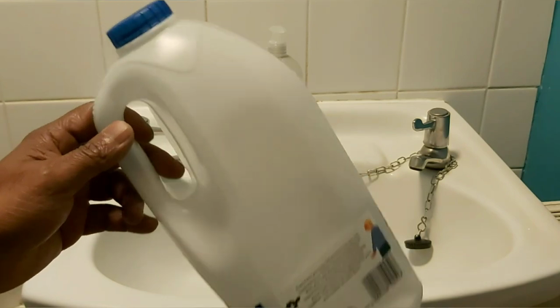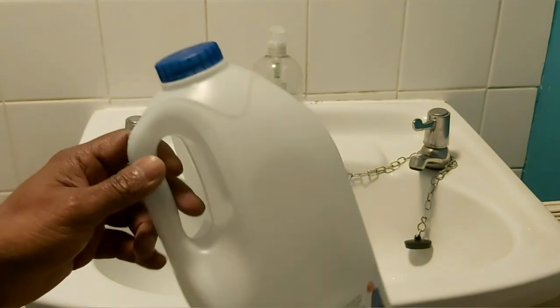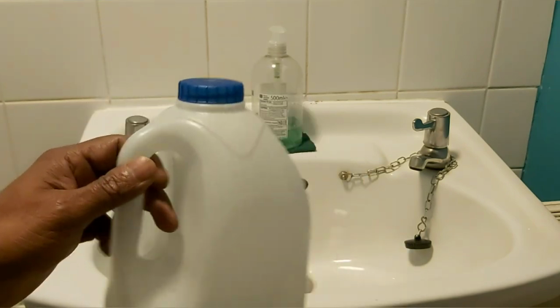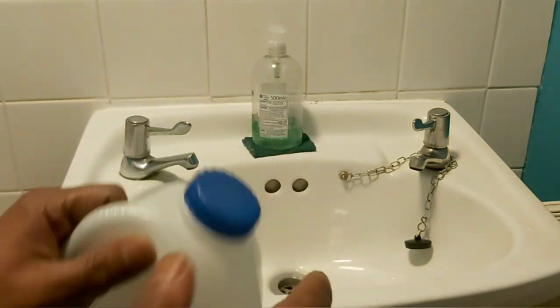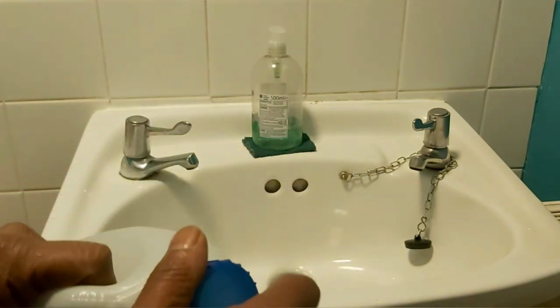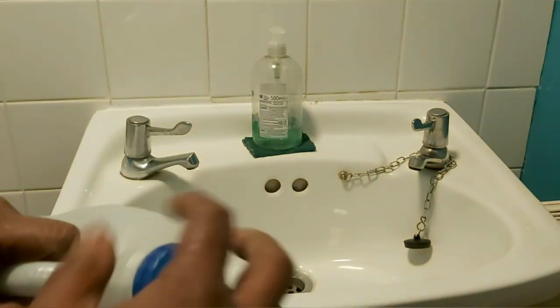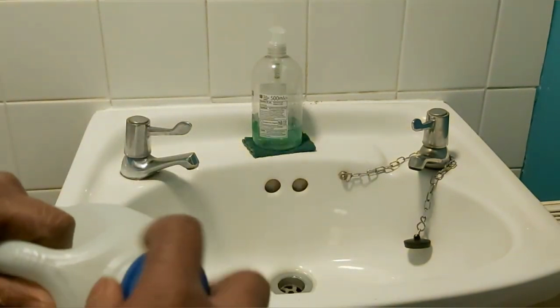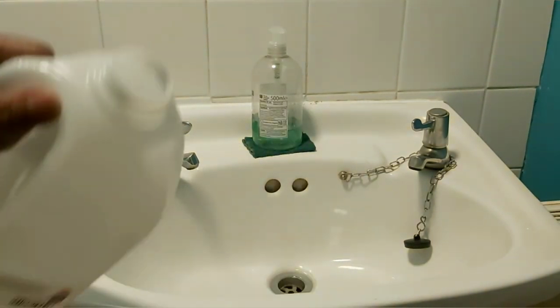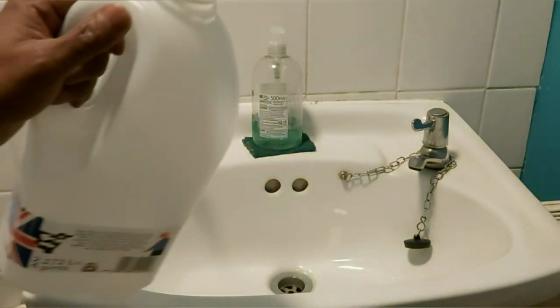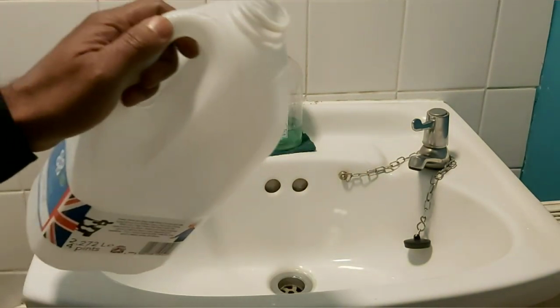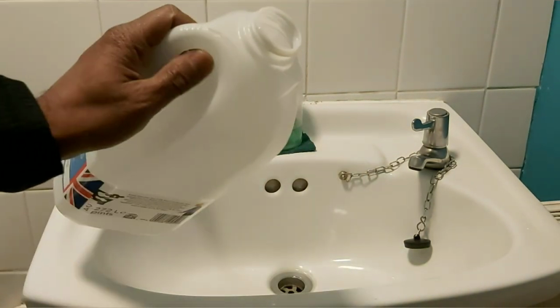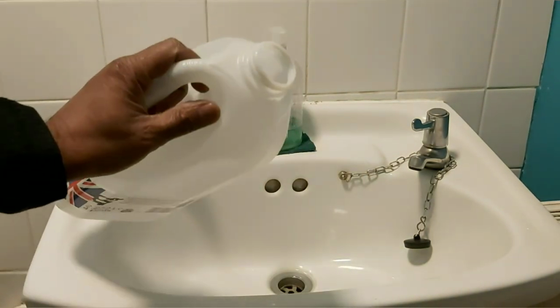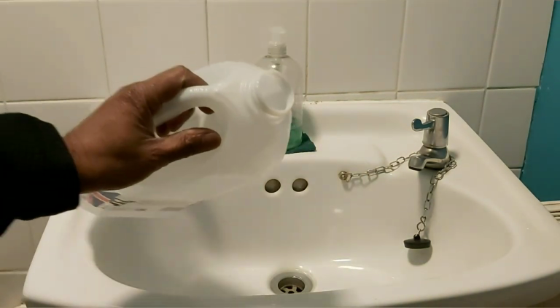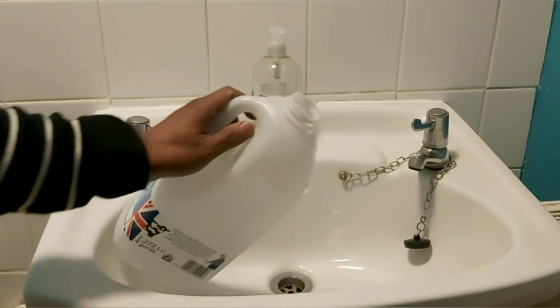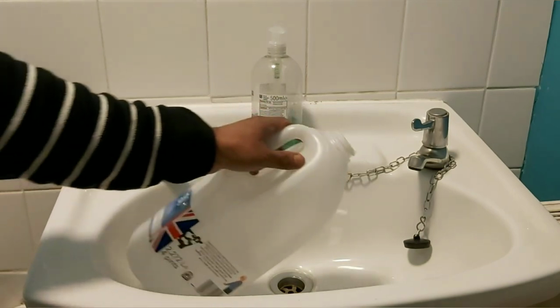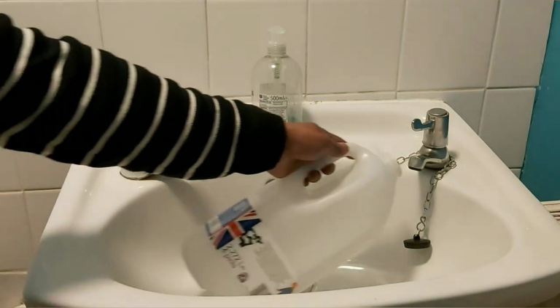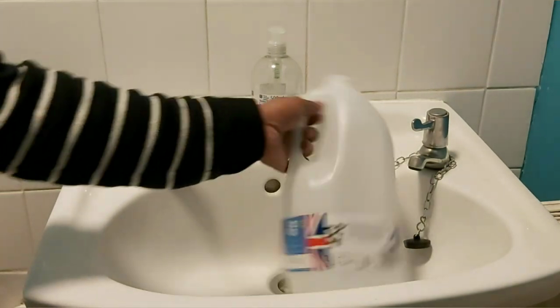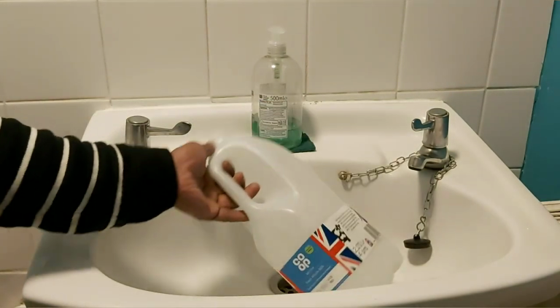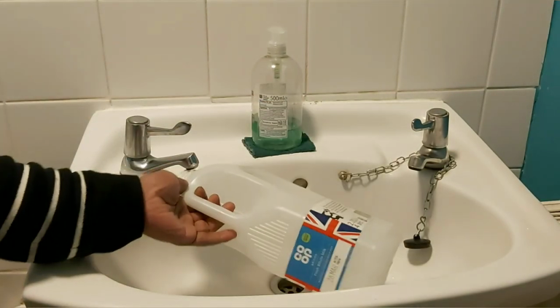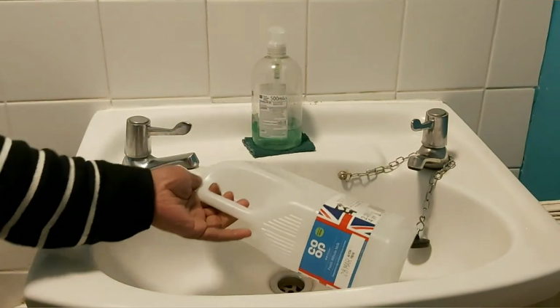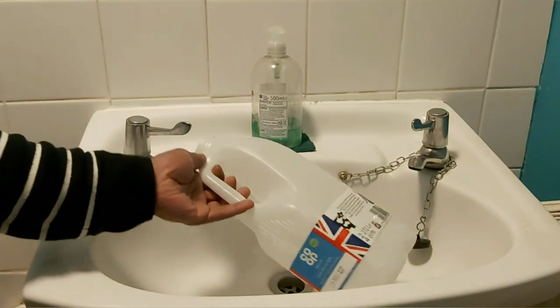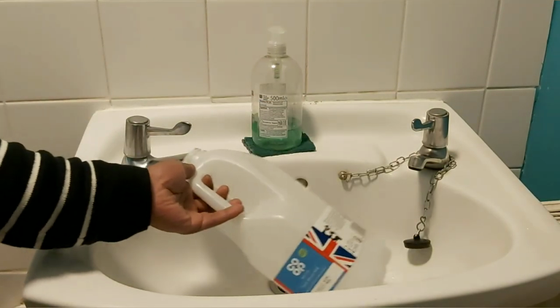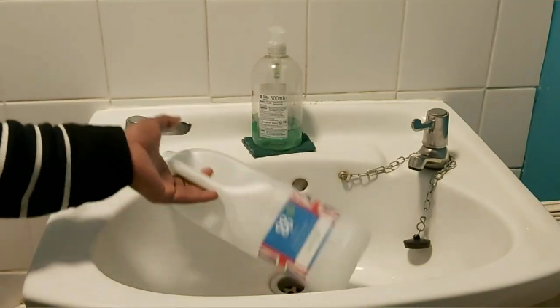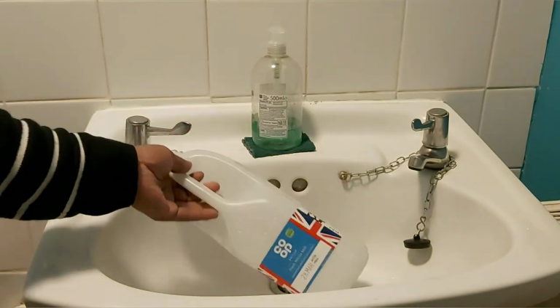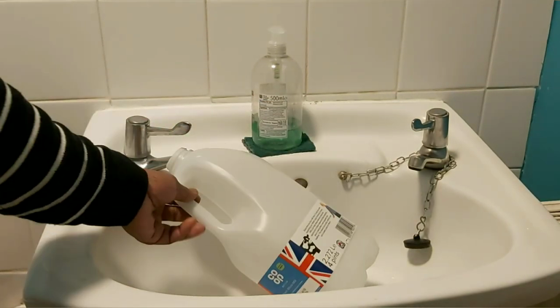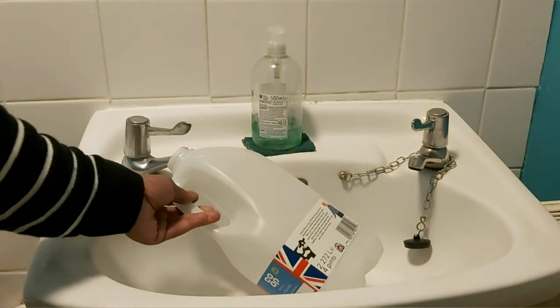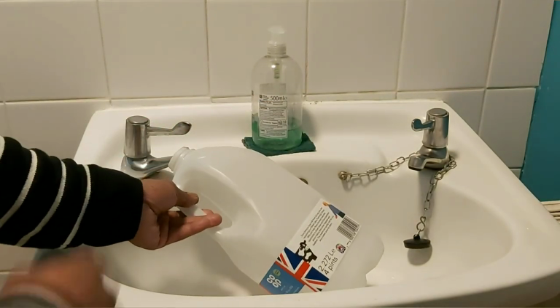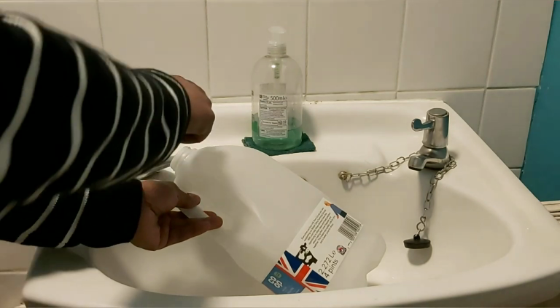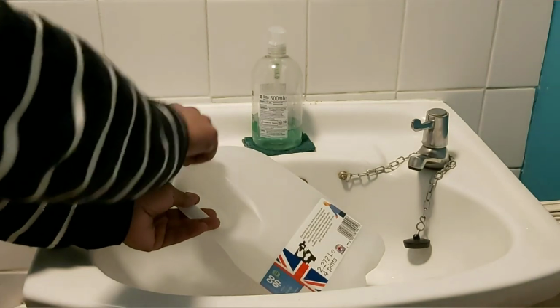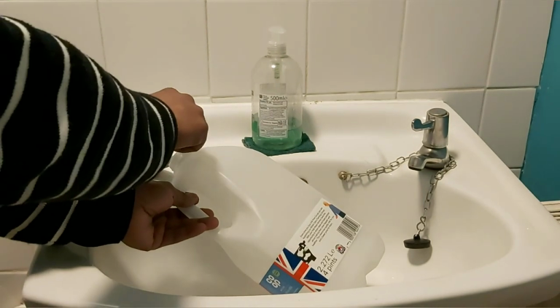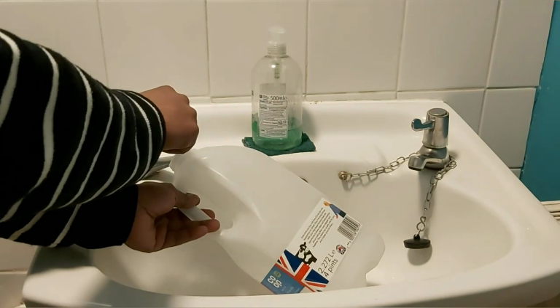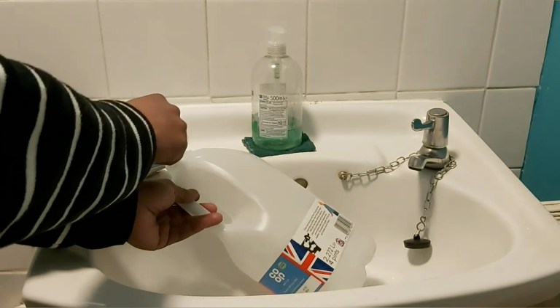I'll show you how I'm going to use my sink to put the water in the bottle. Make sure to use lukewarm water — you don't want it too hot and you don't want it too cold.